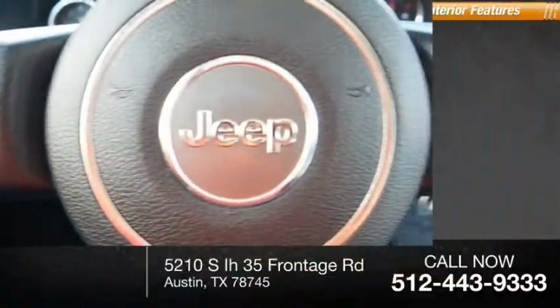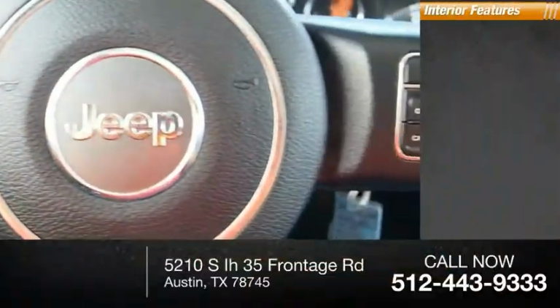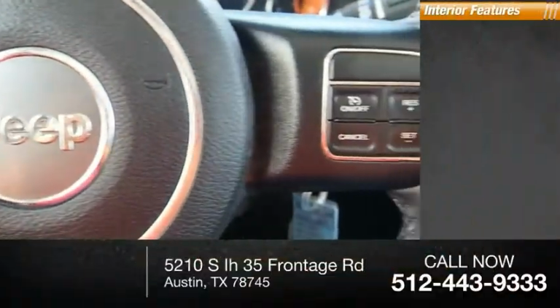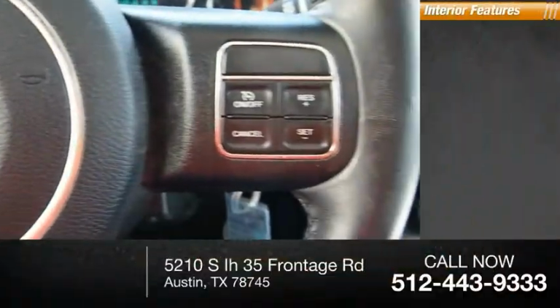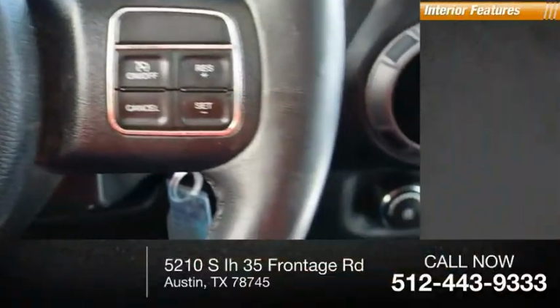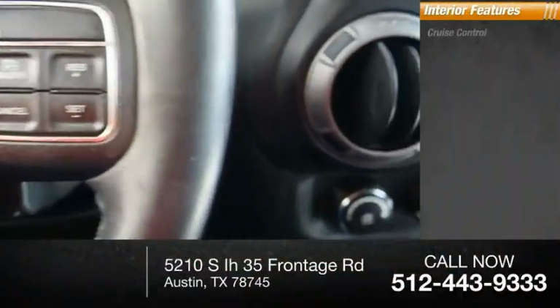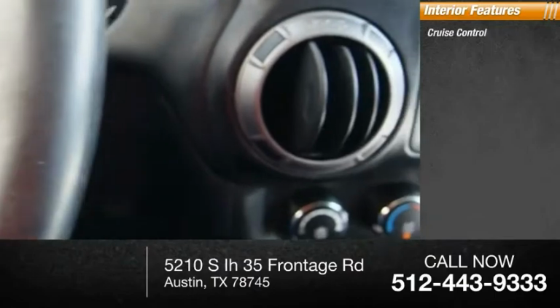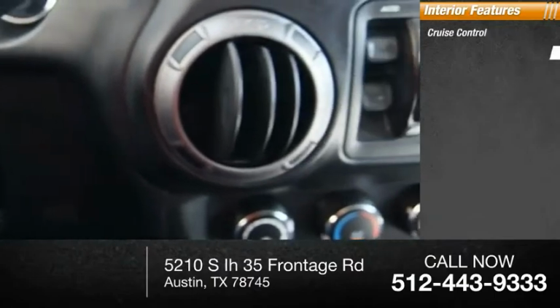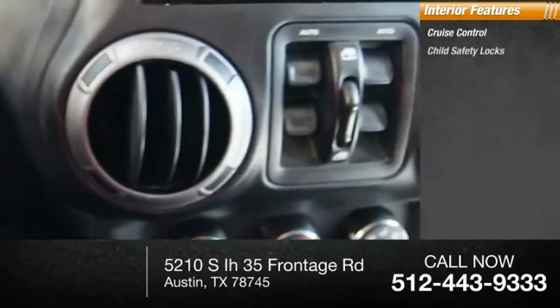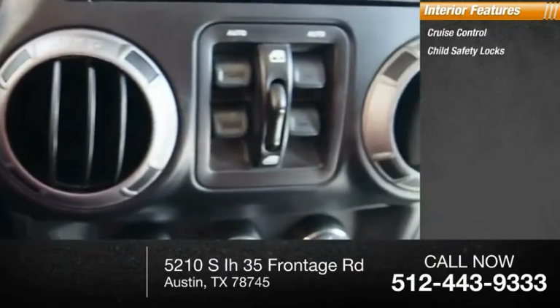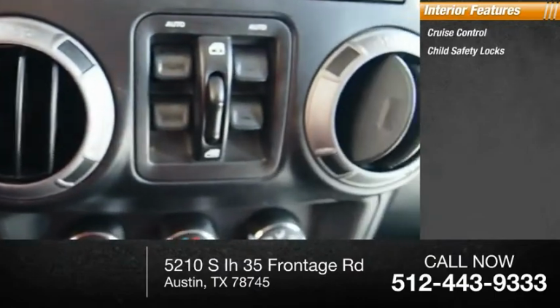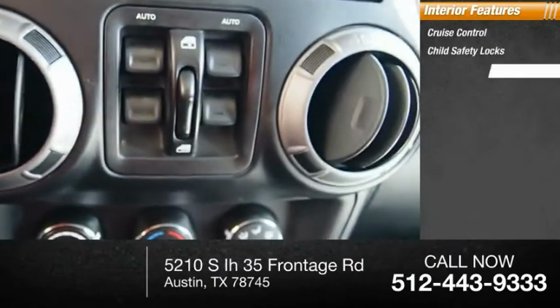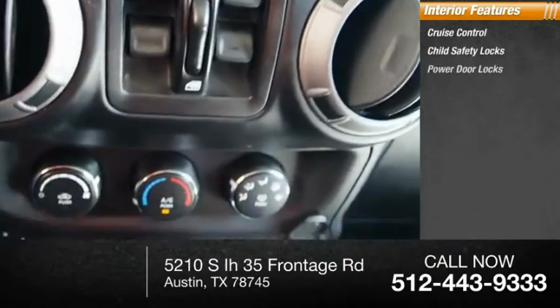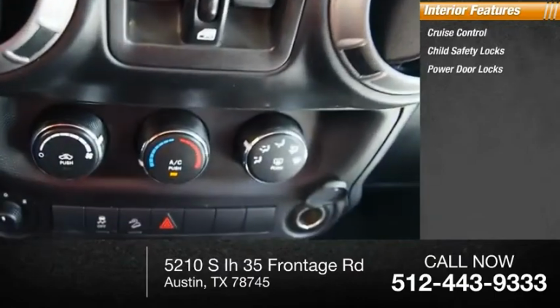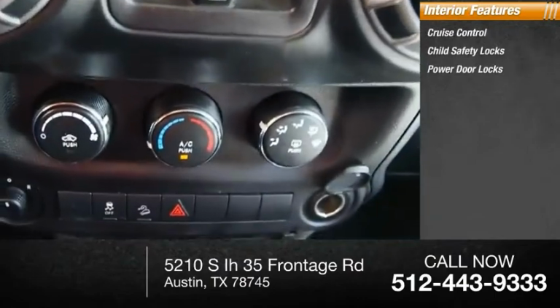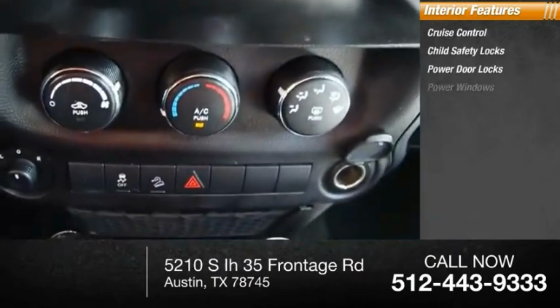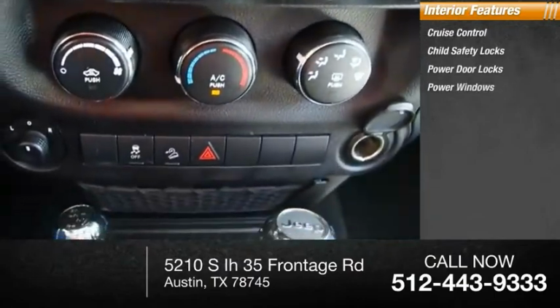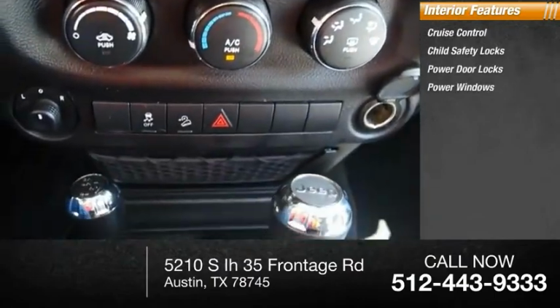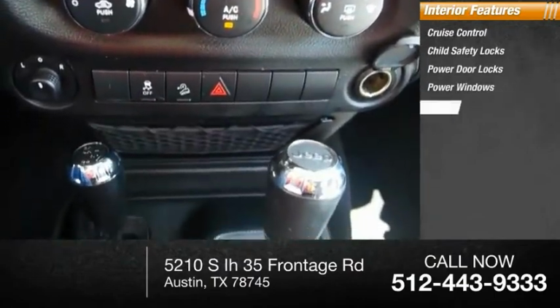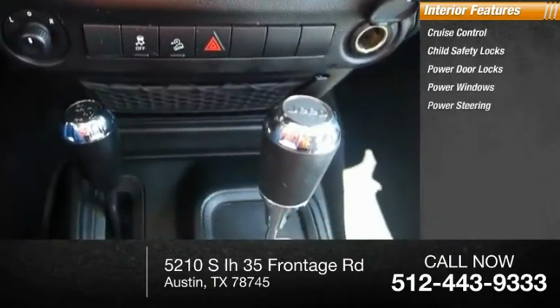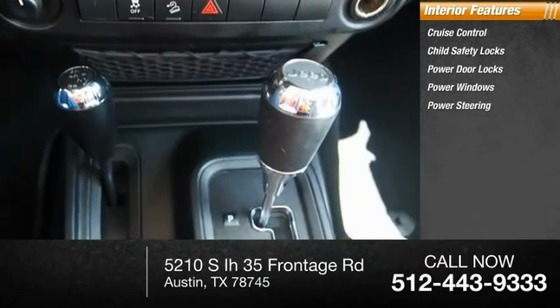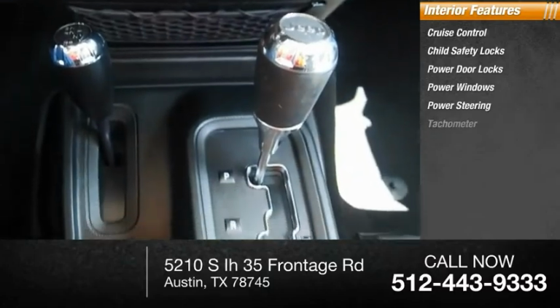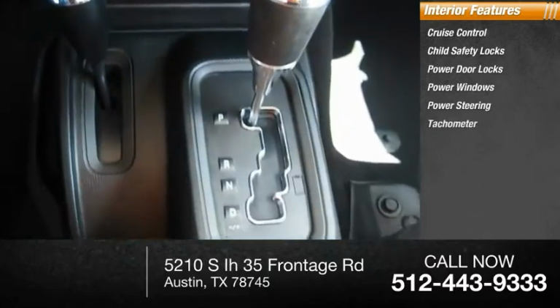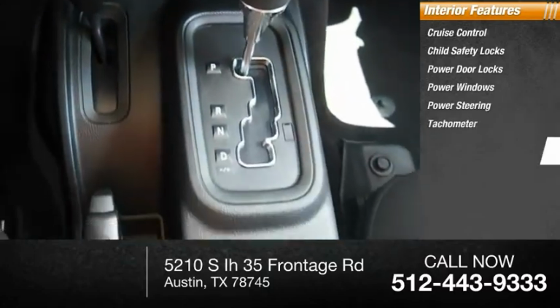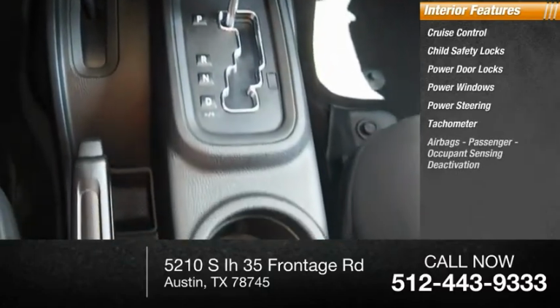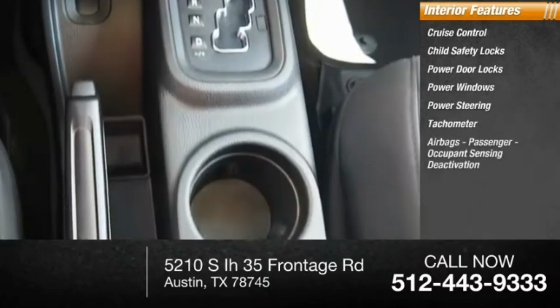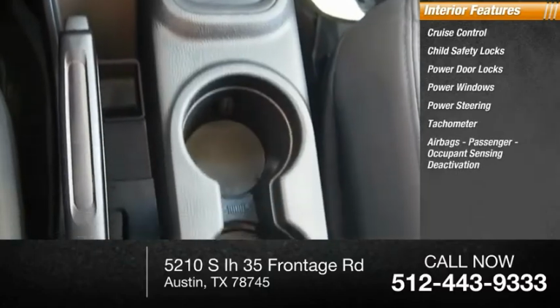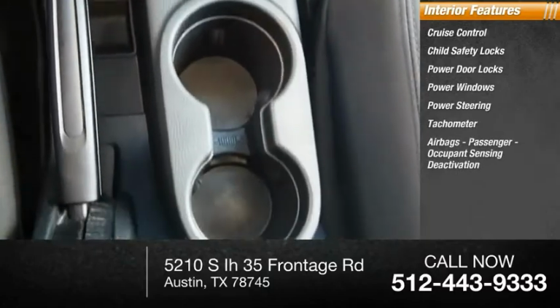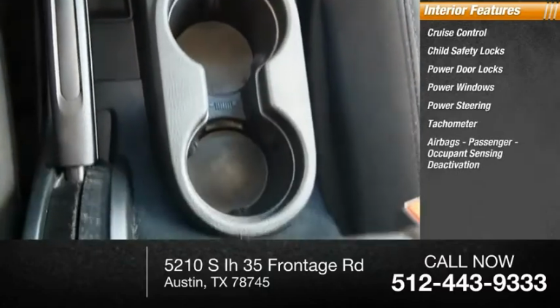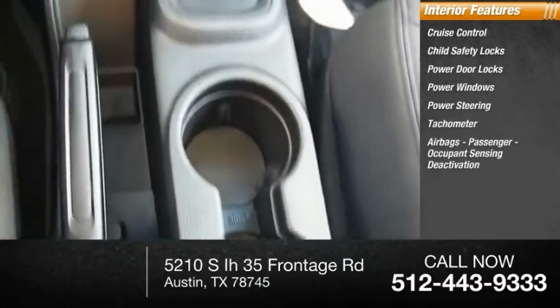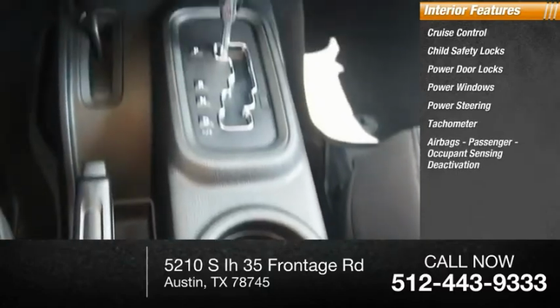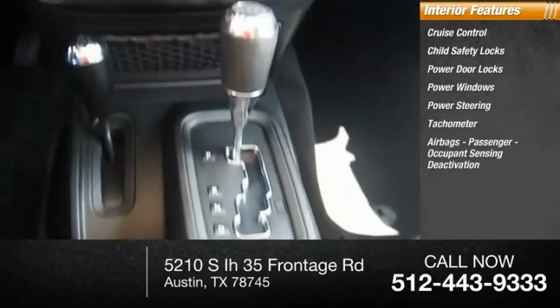Inside you'll find cruise control, child safety locks, power door locks, power windows, power steering, tachometer, airbags, passenger occupant sensing deactivation.